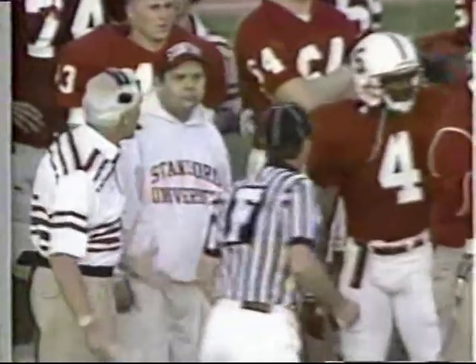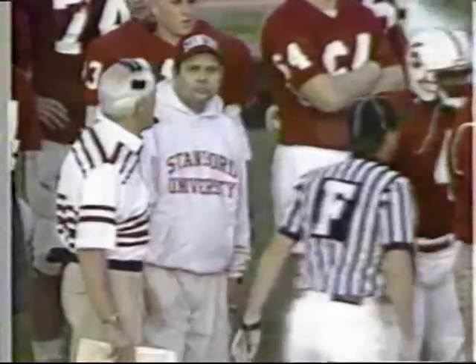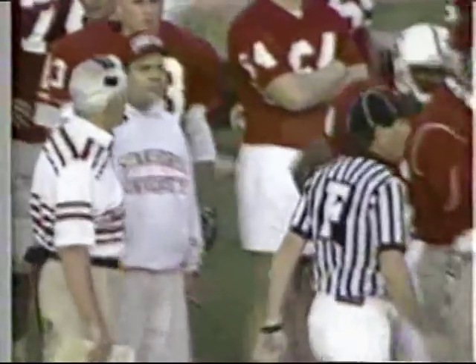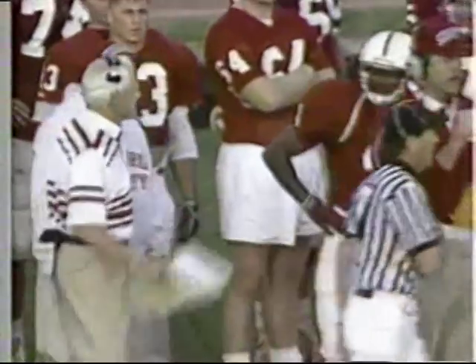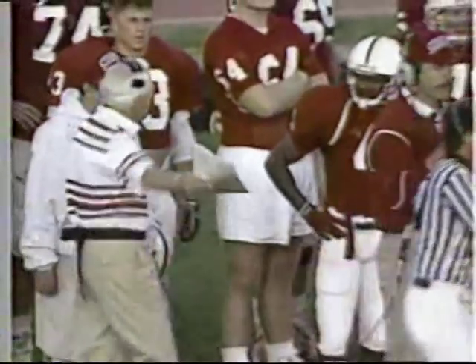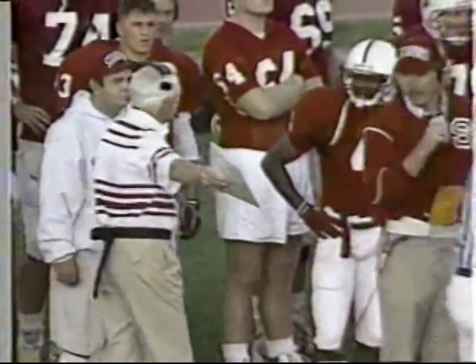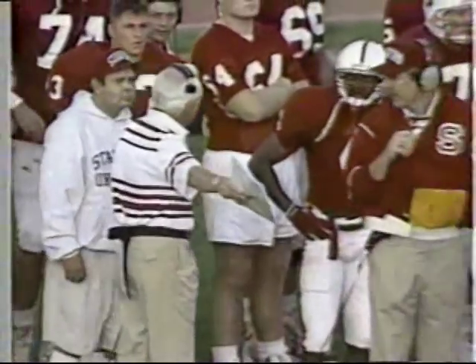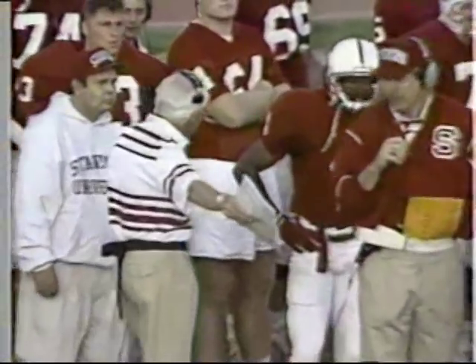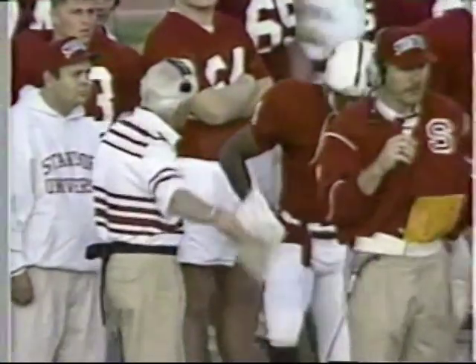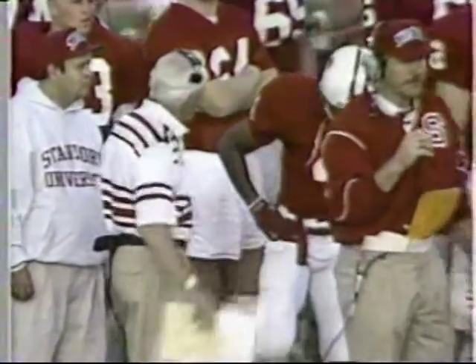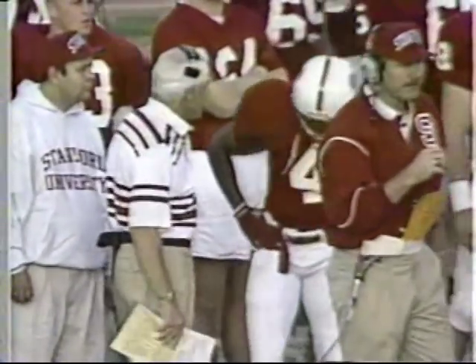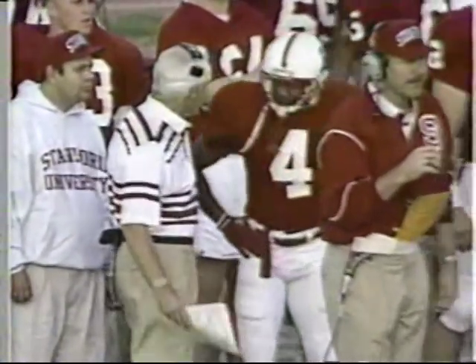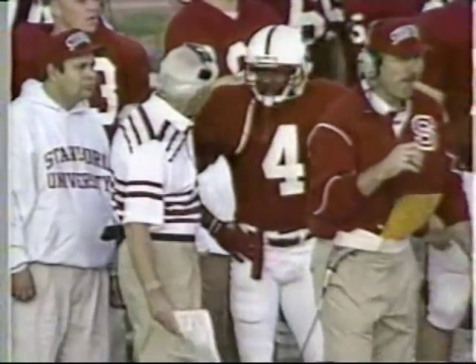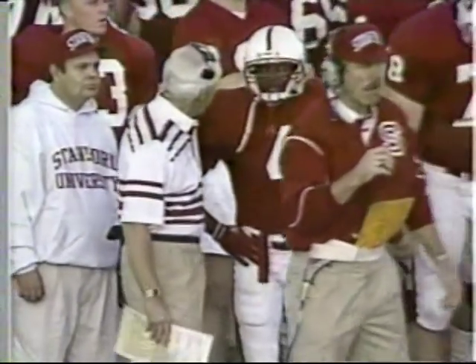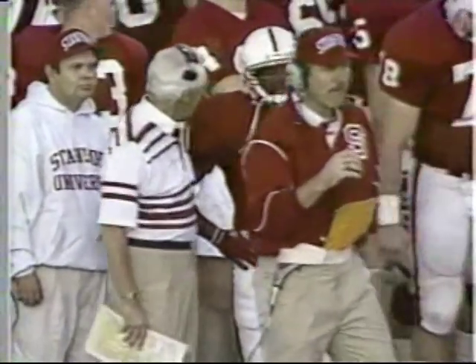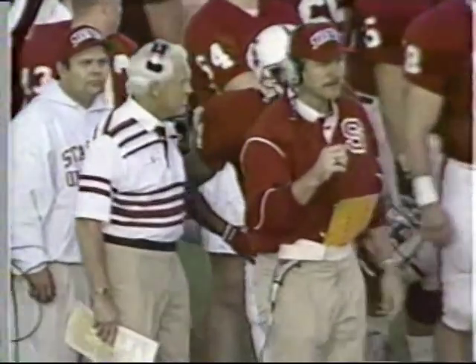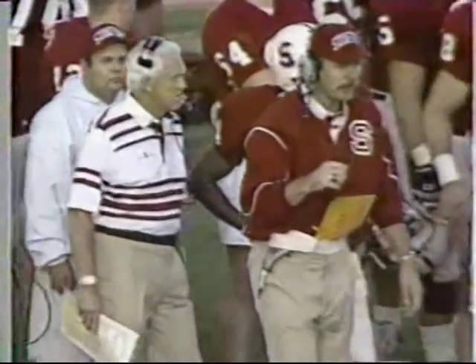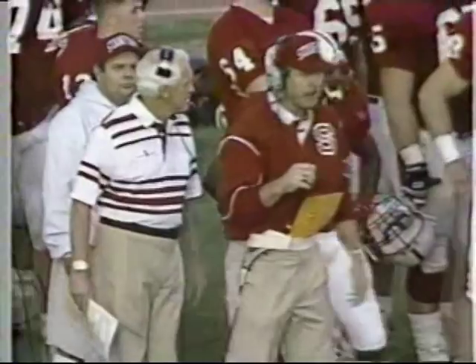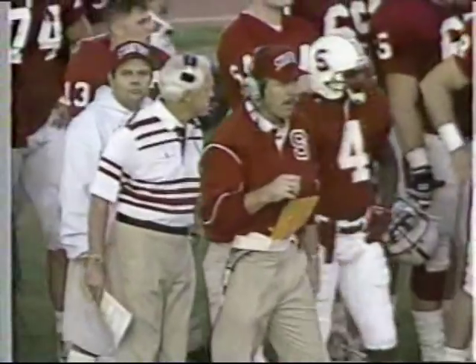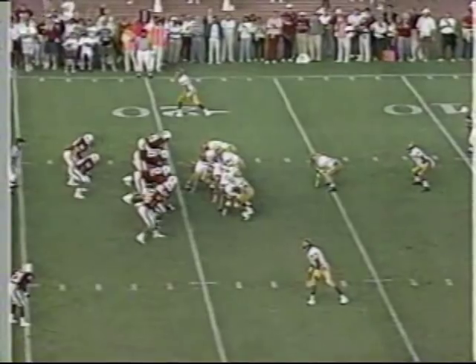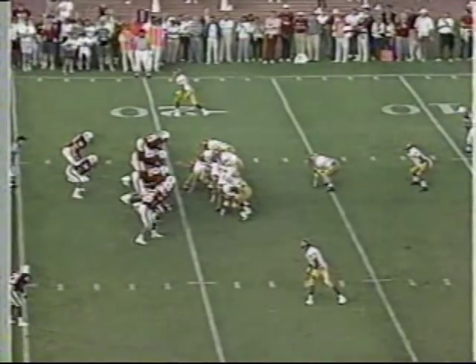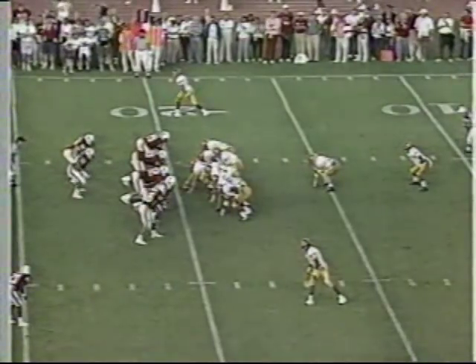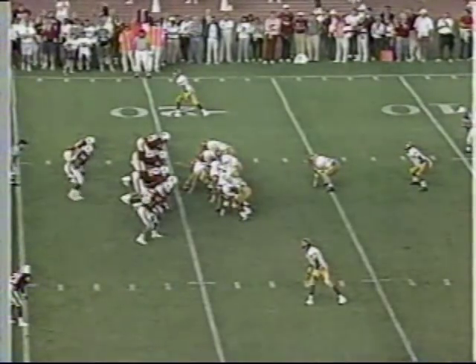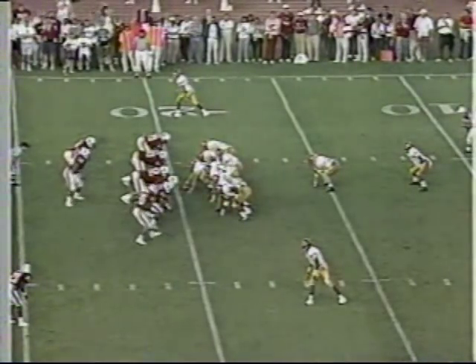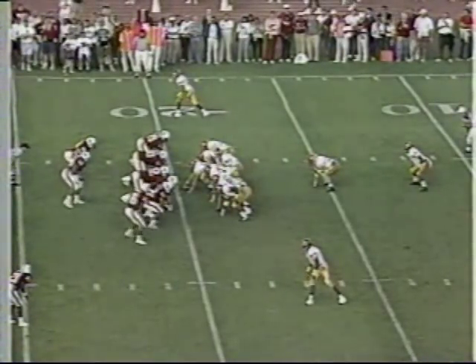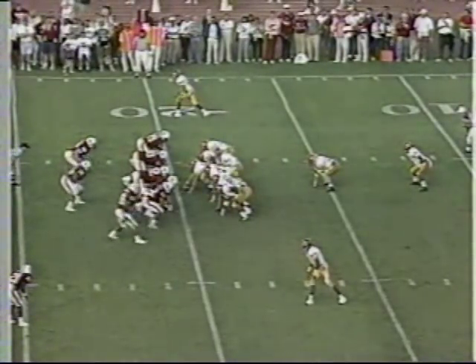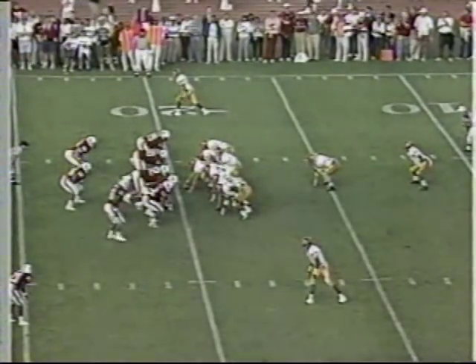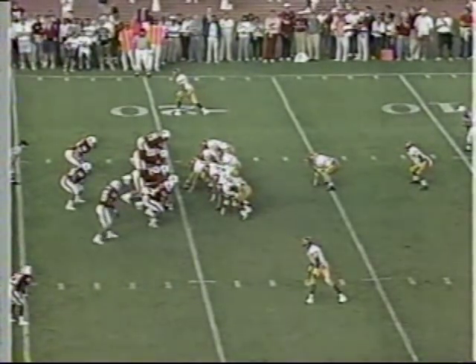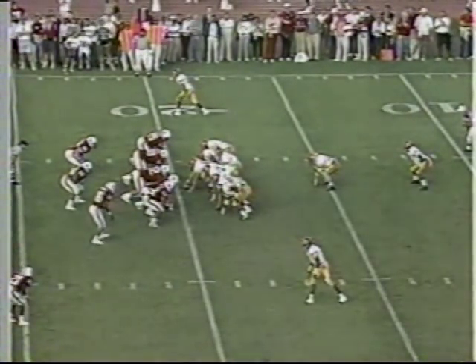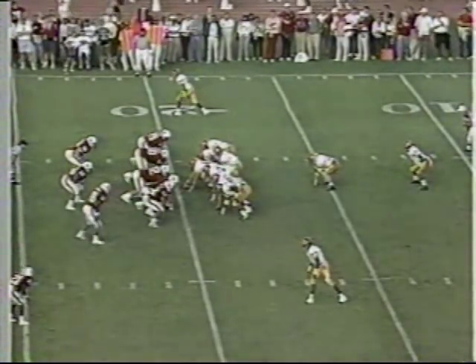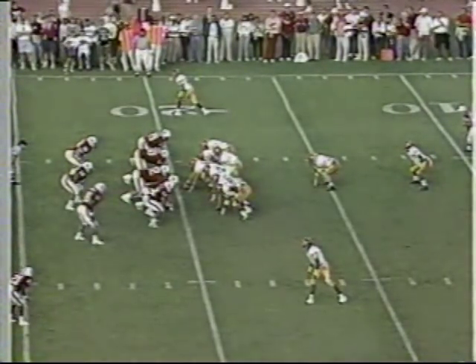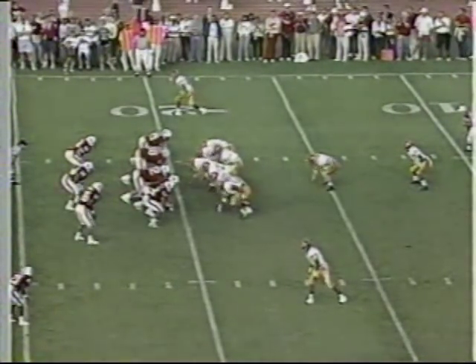Let's listen to Gordon Reese. Dead ball. First low foul, defense. Automatic first down. And Vaughn Bryant is out of the ball game on first and 10 SC.